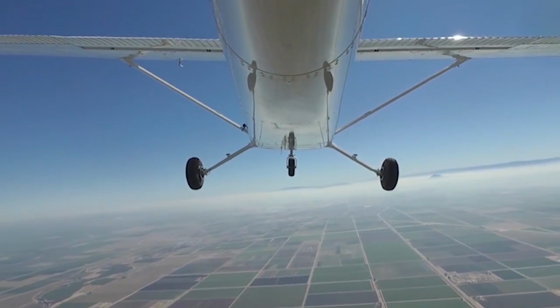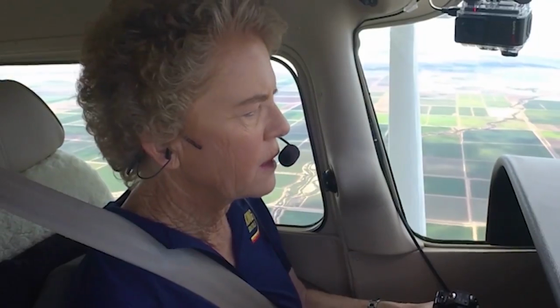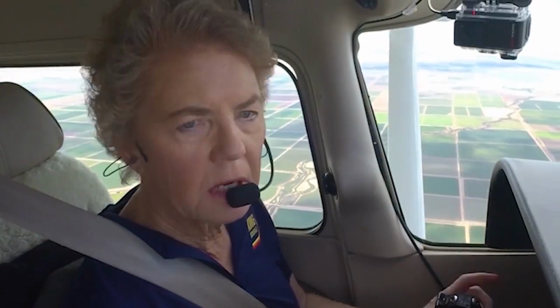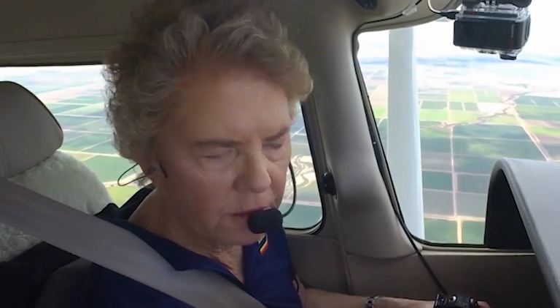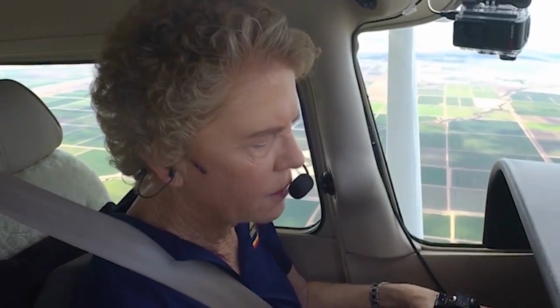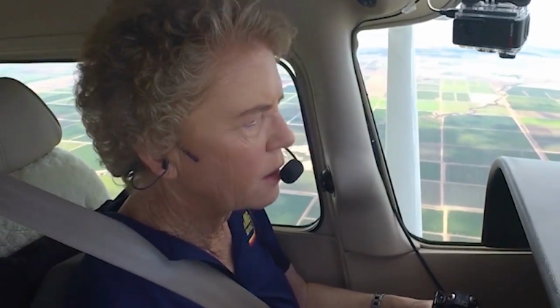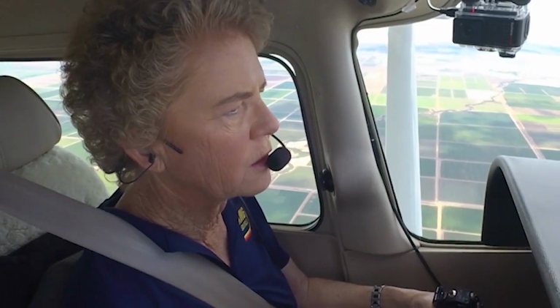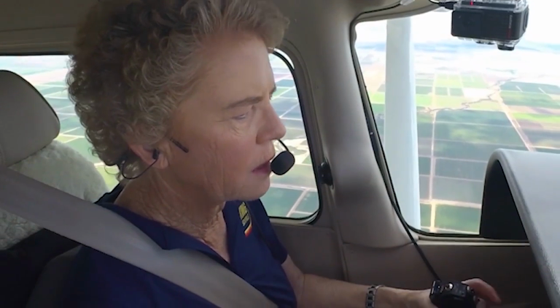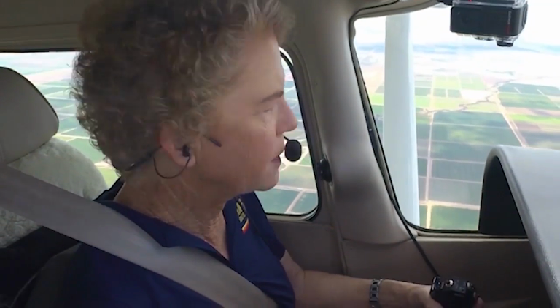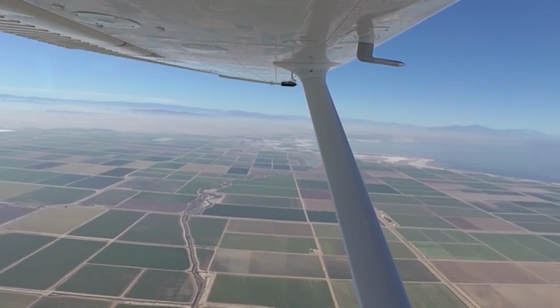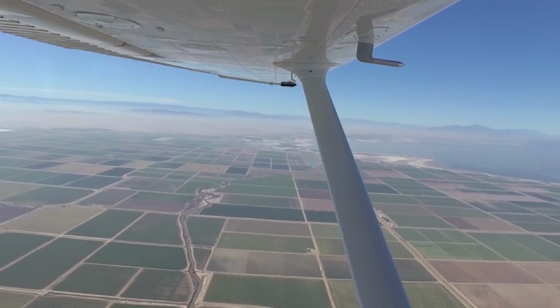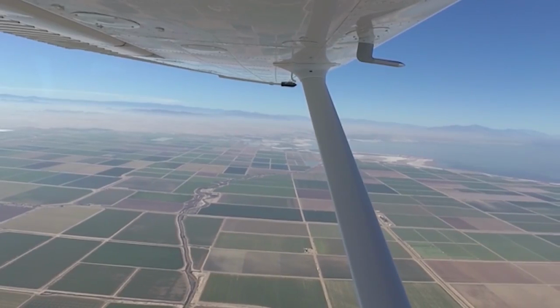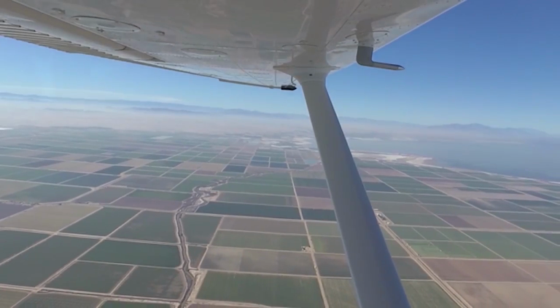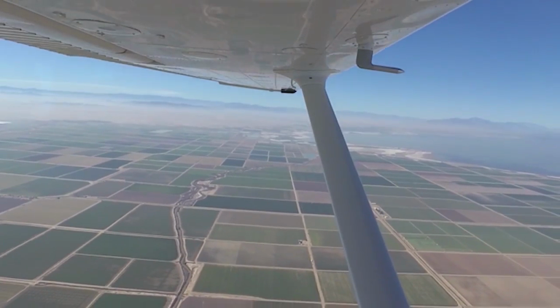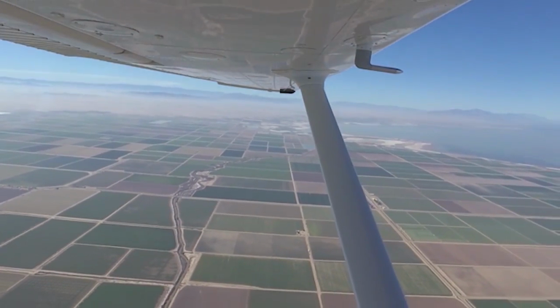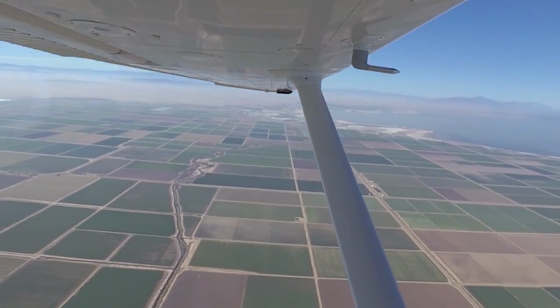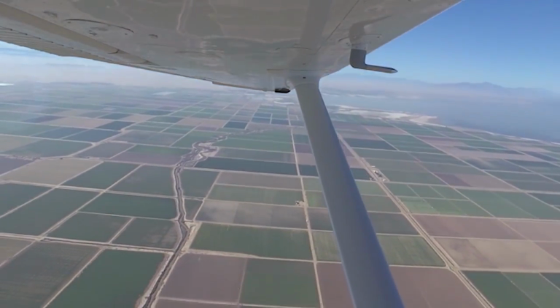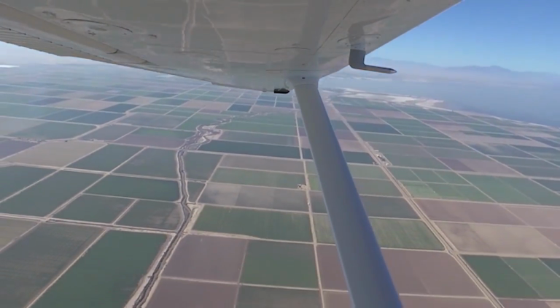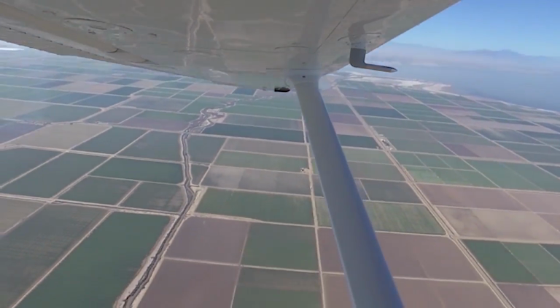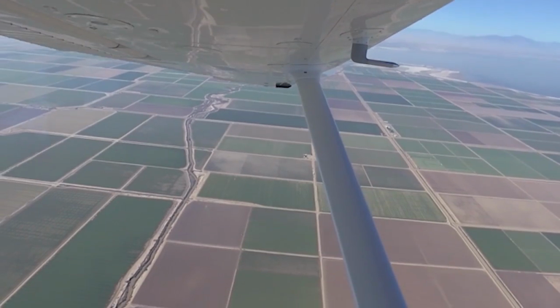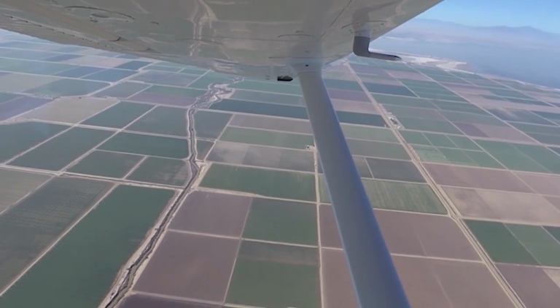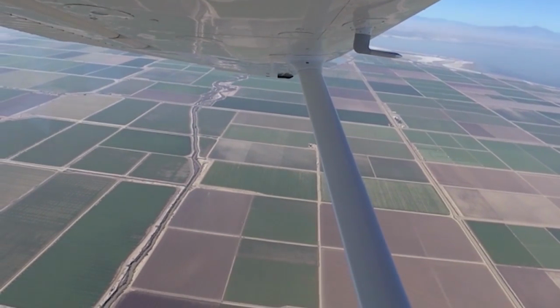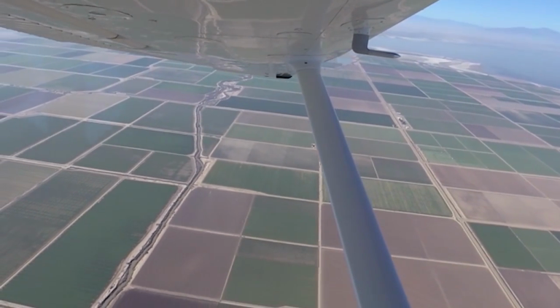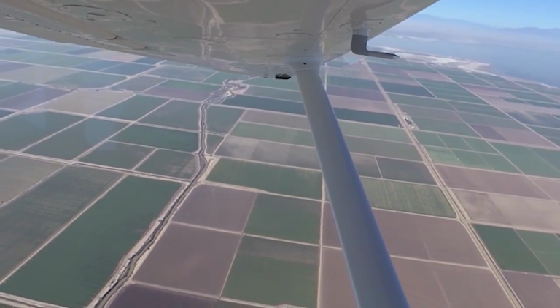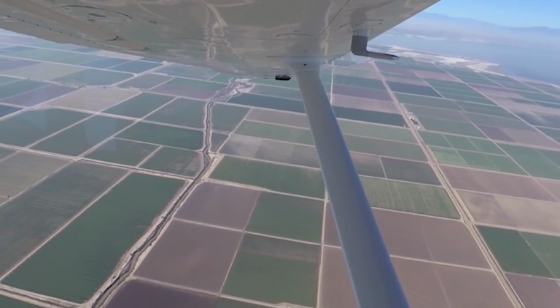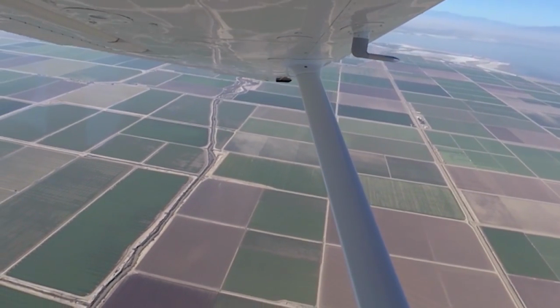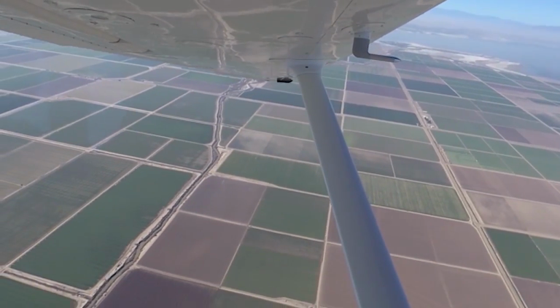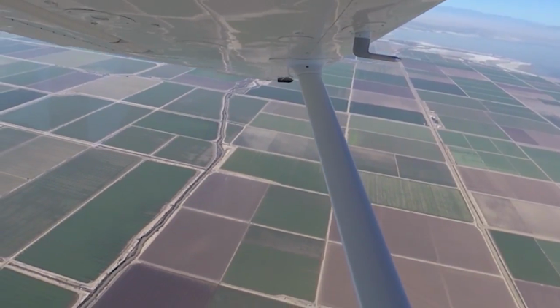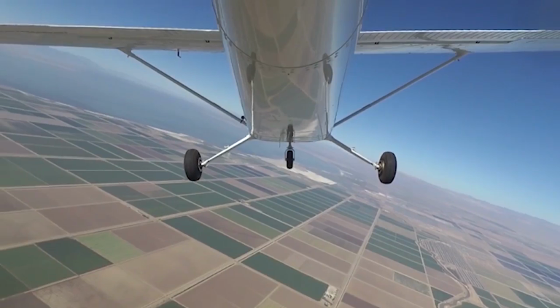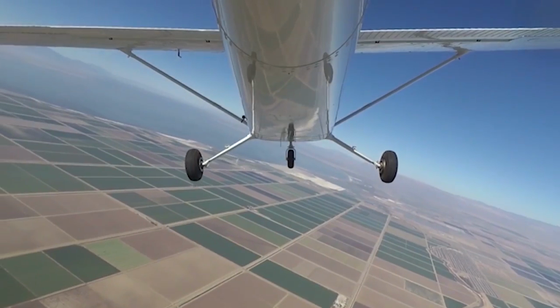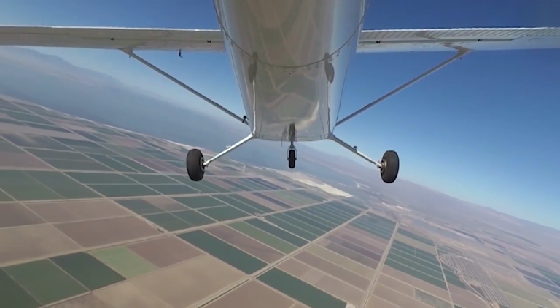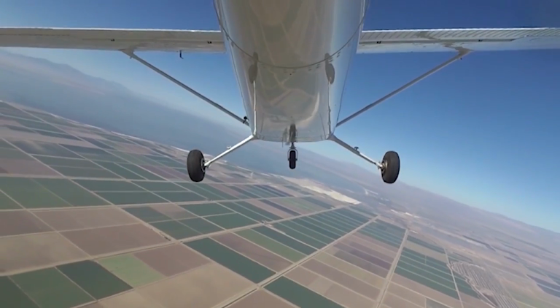Good job. Next time I'll do the Chandelle to the left, rolling into a 30-degree bank, coming in with the power, starting my pitch up.